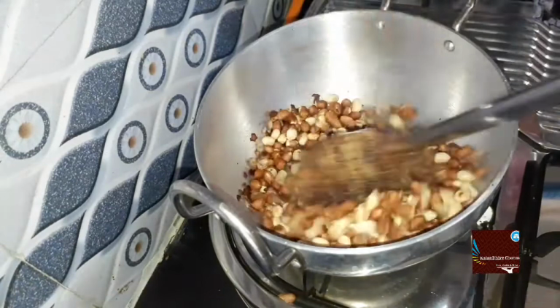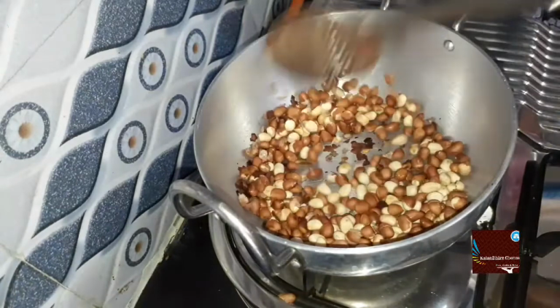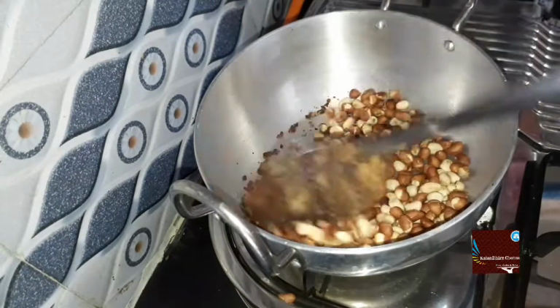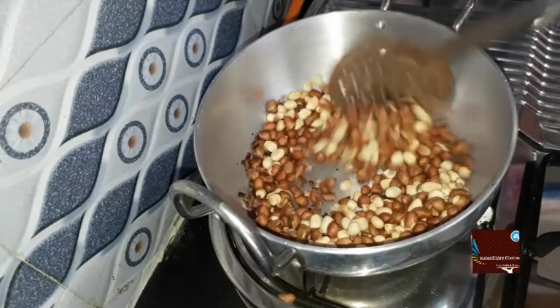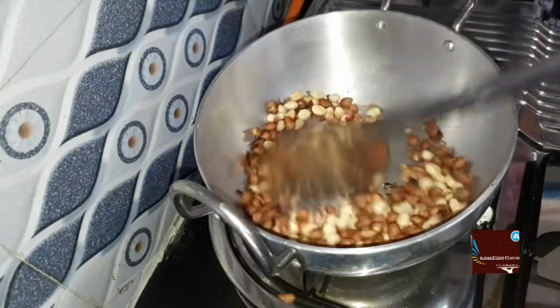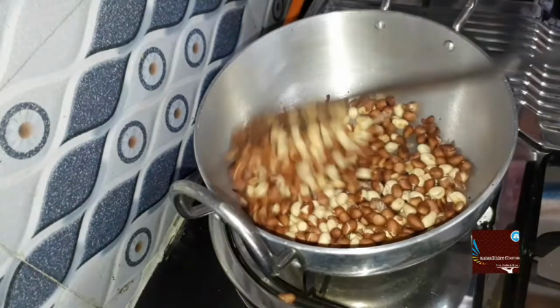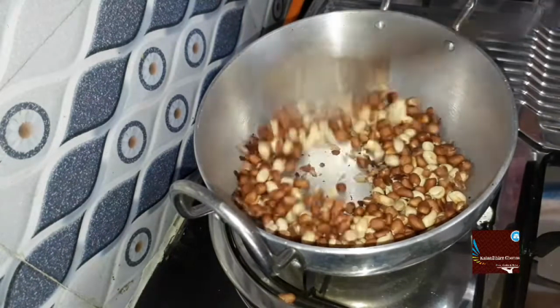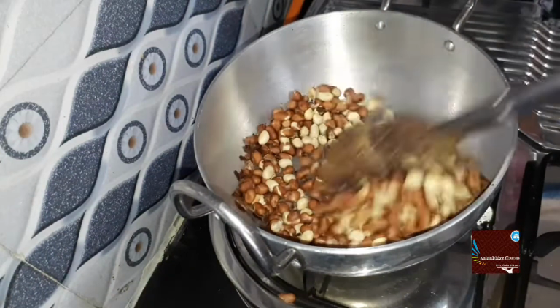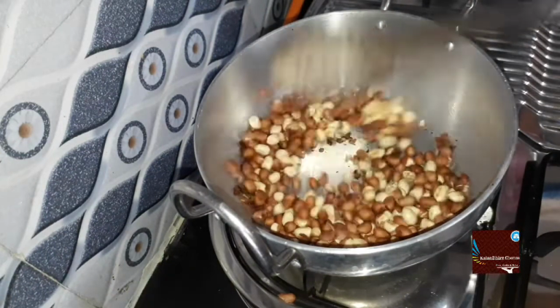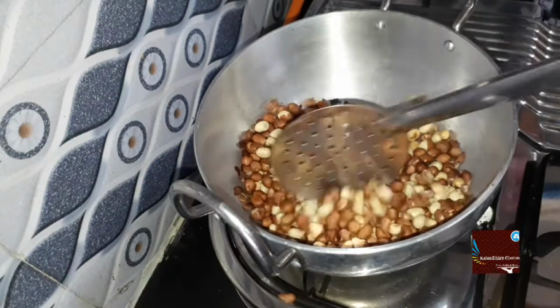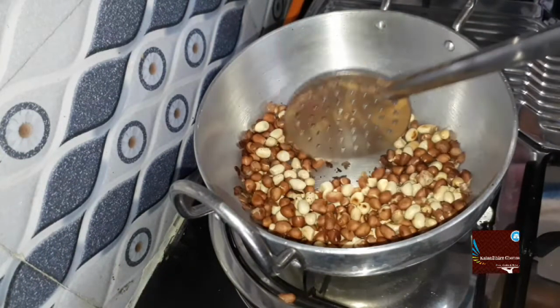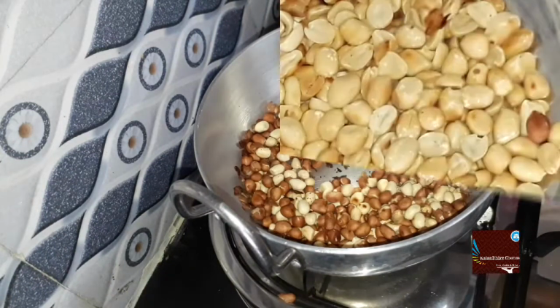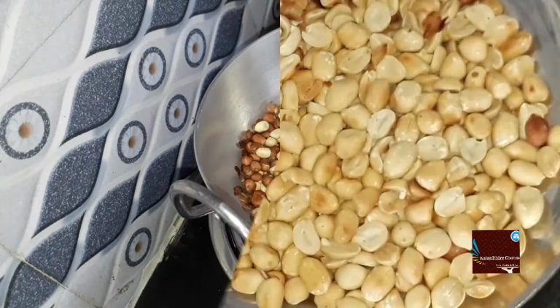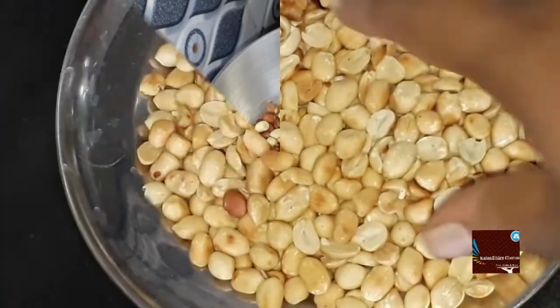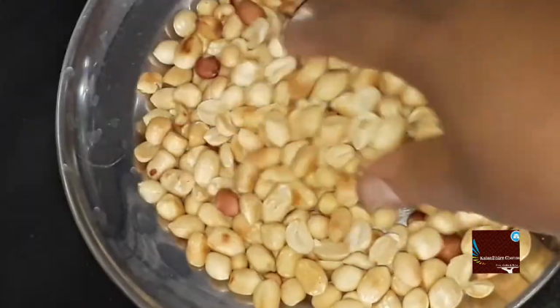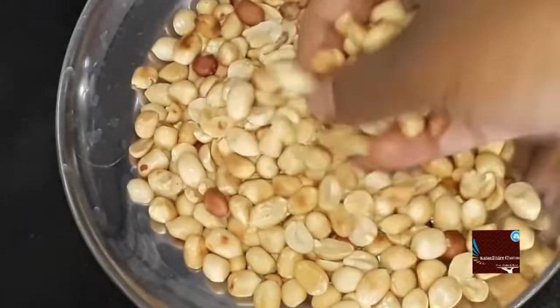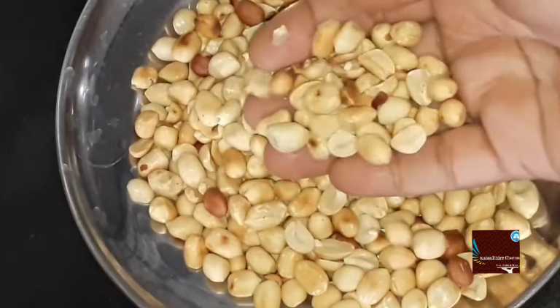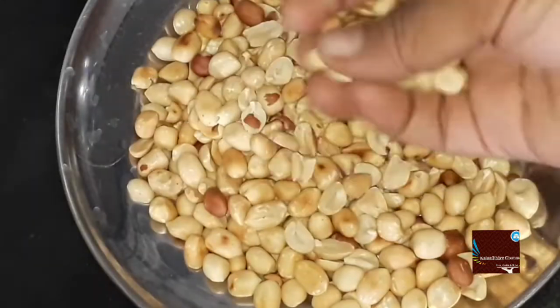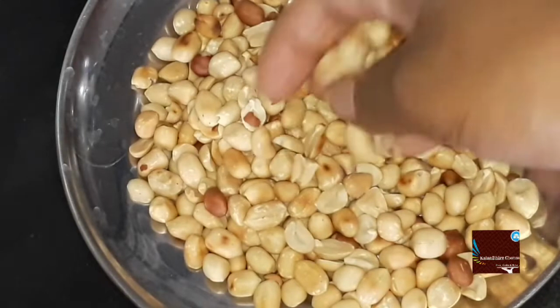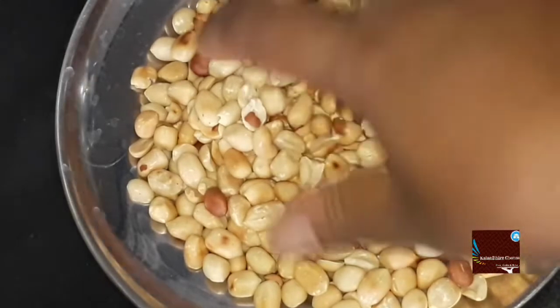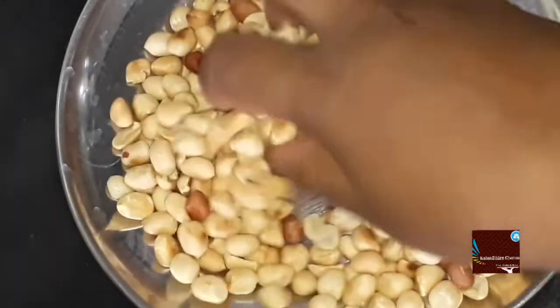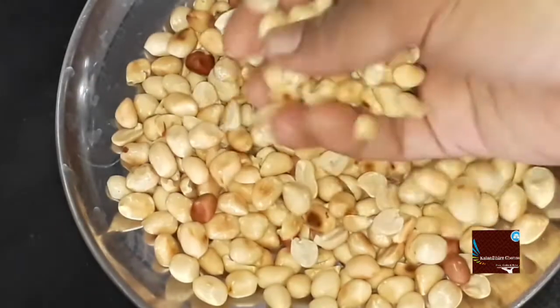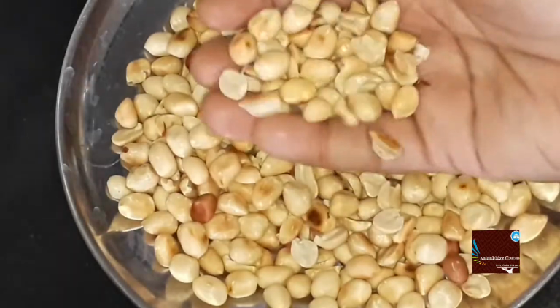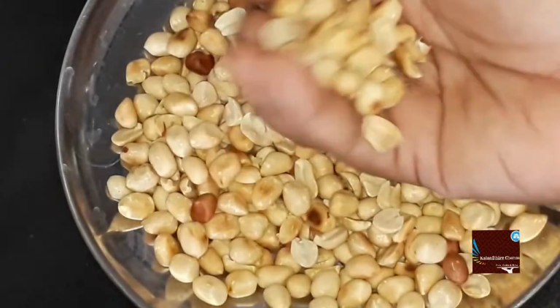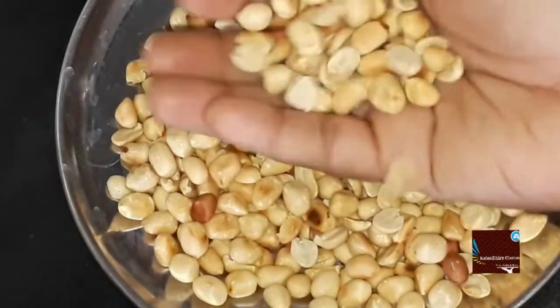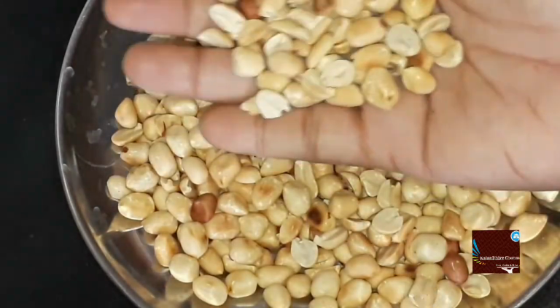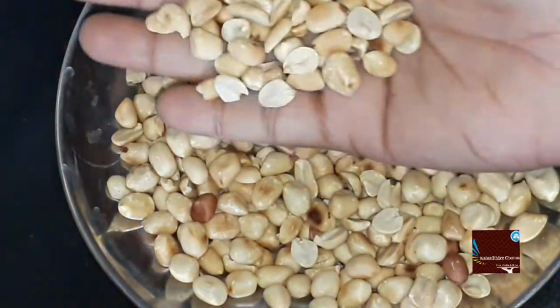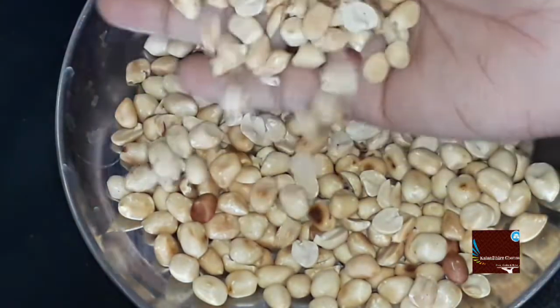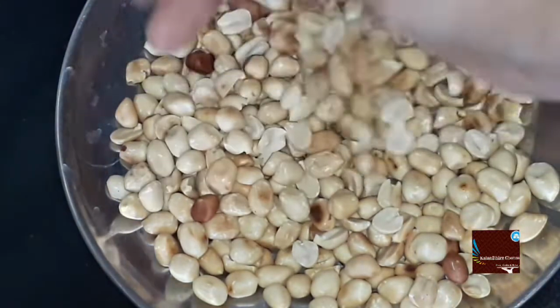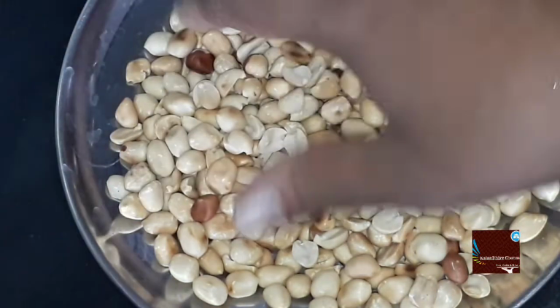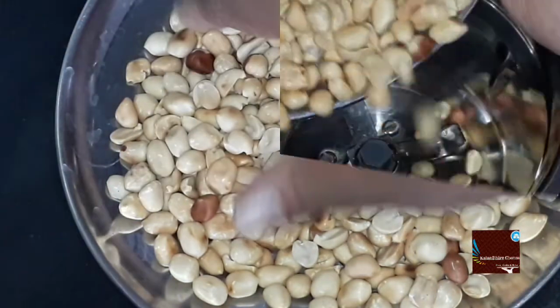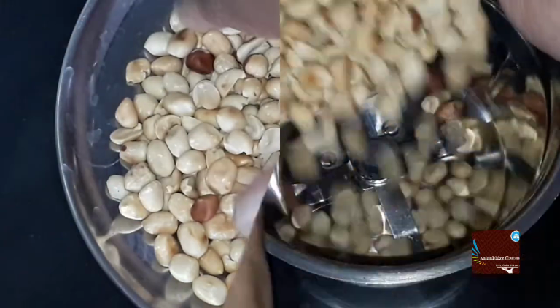Let's remove the taste. And you will go to the chutney. With 6 pieces, we will remove the new rose.